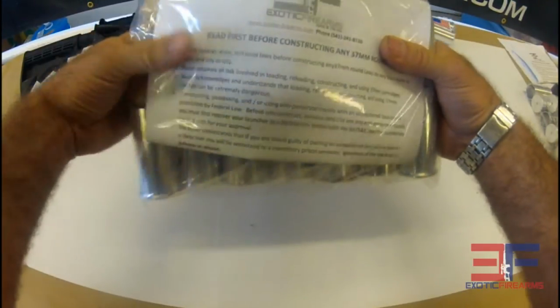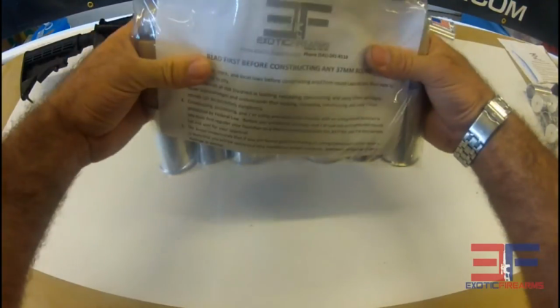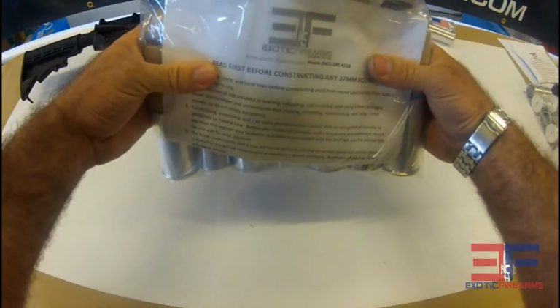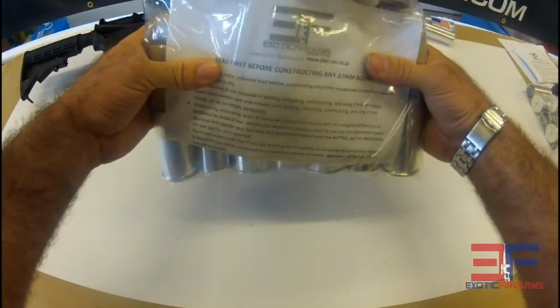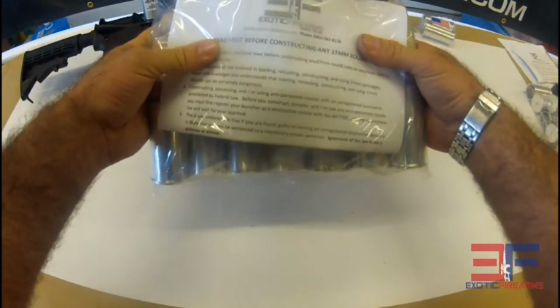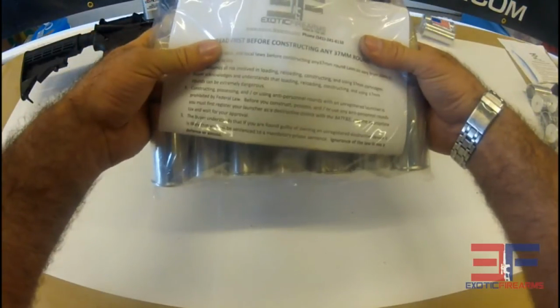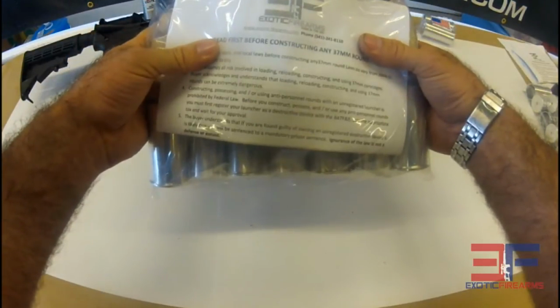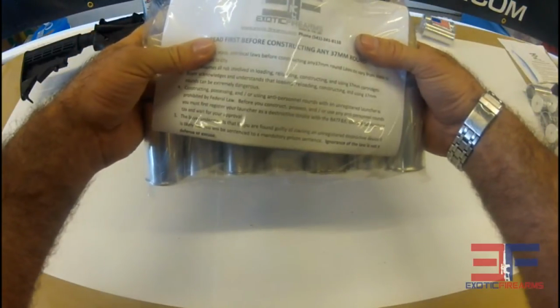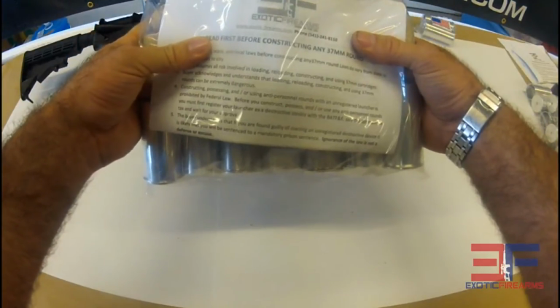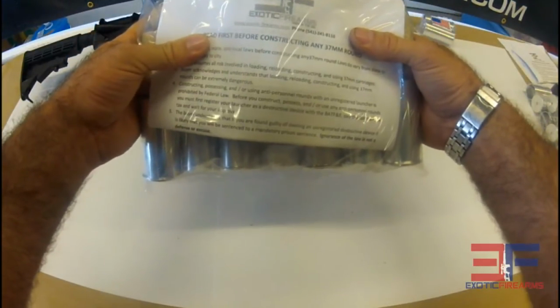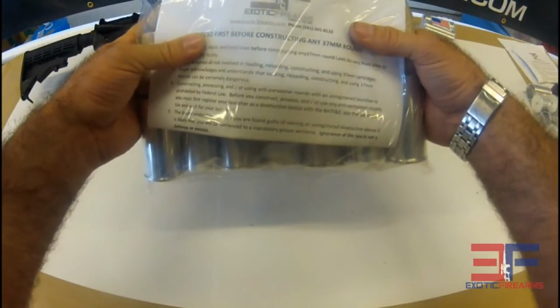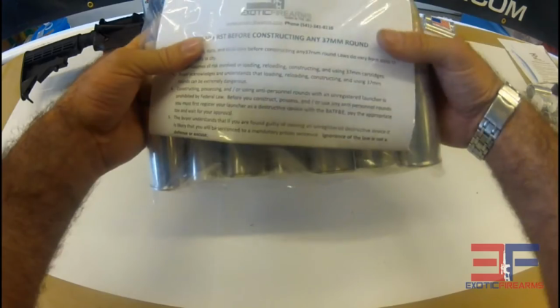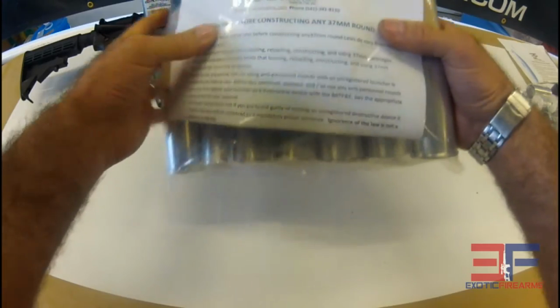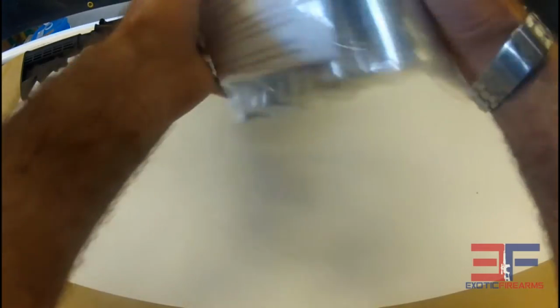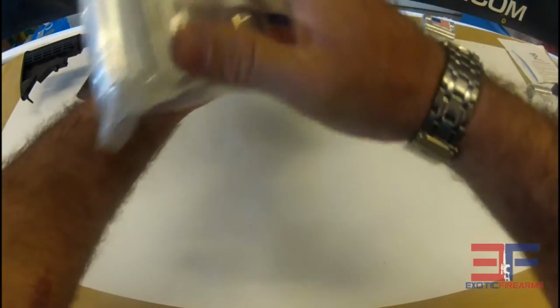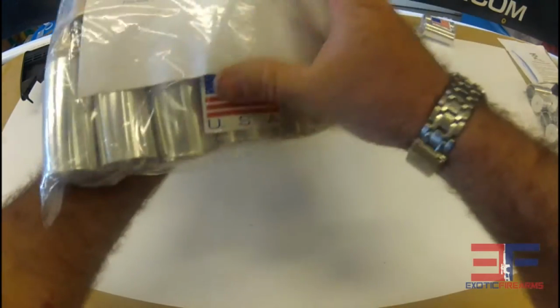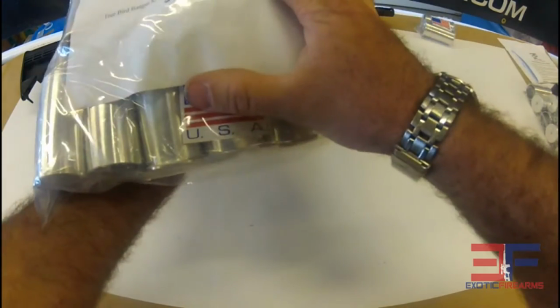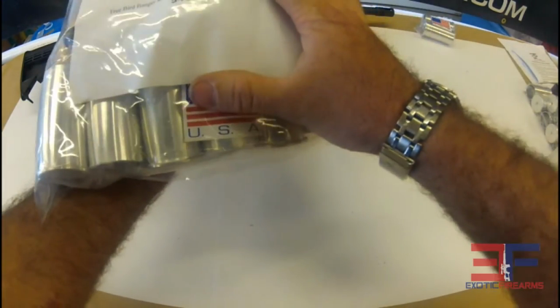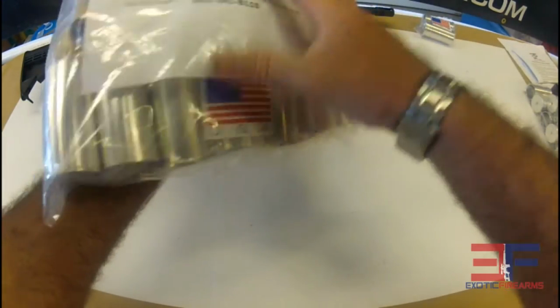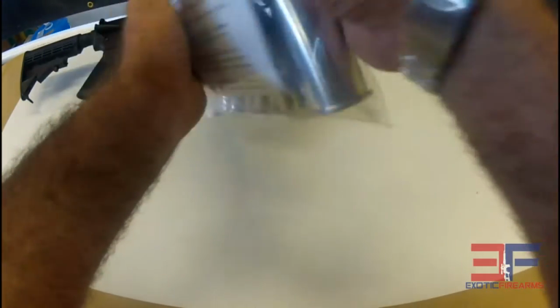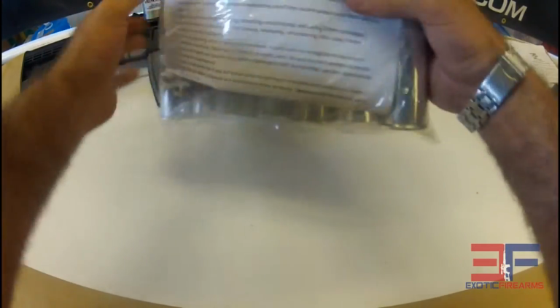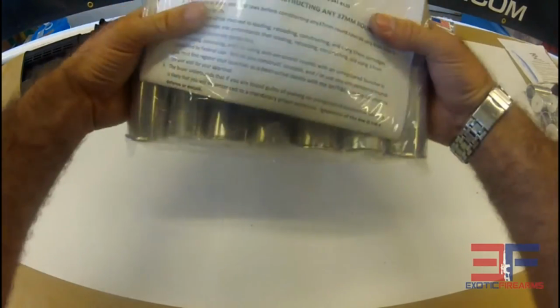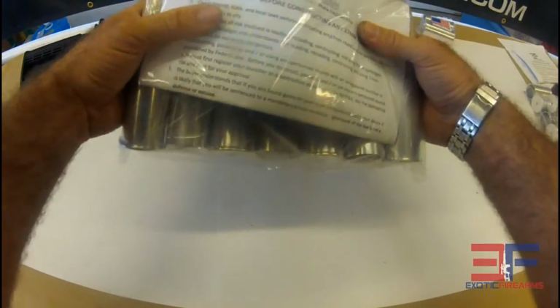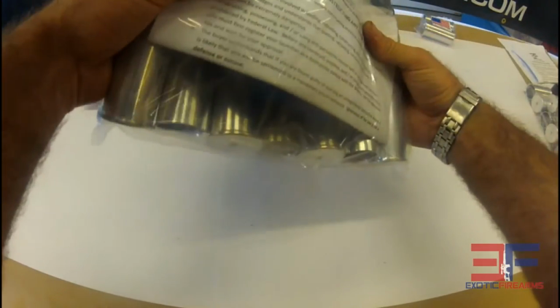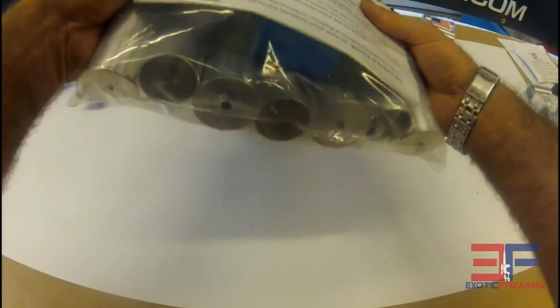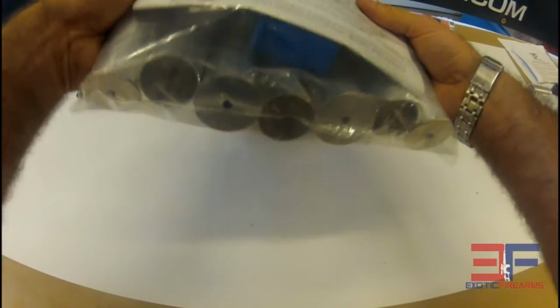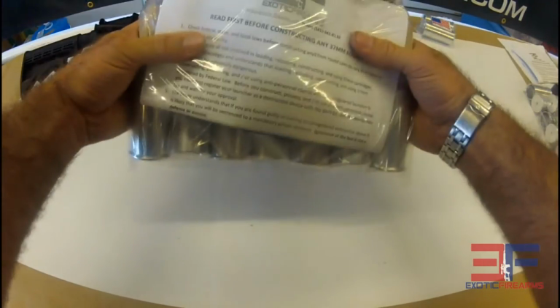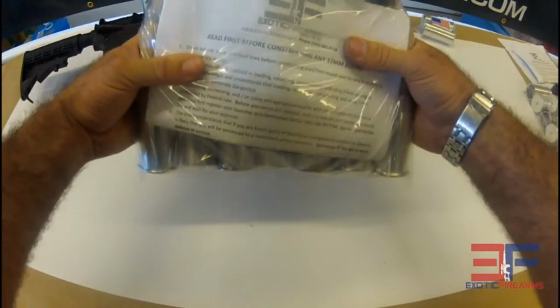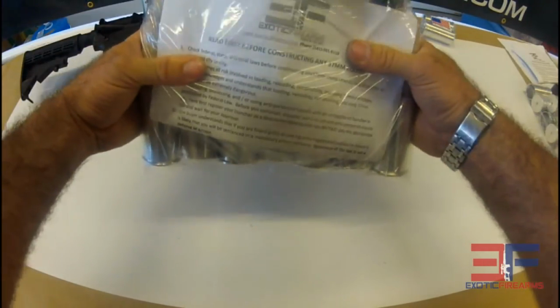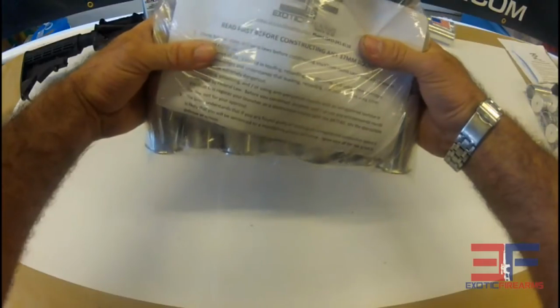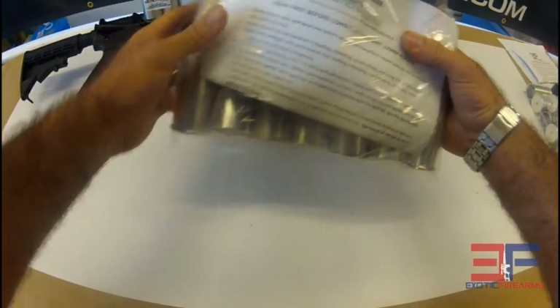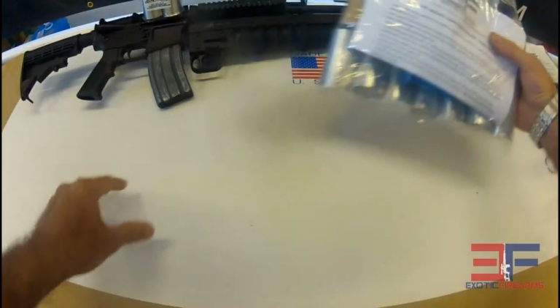This kit here combined with a hot glue gun, powder, and primers is all you need to go home and start blowing stuff up. So let's take a look at what's inside of that thing.